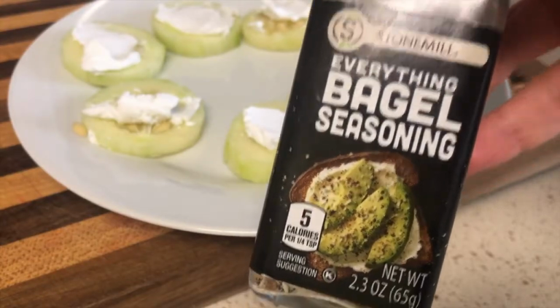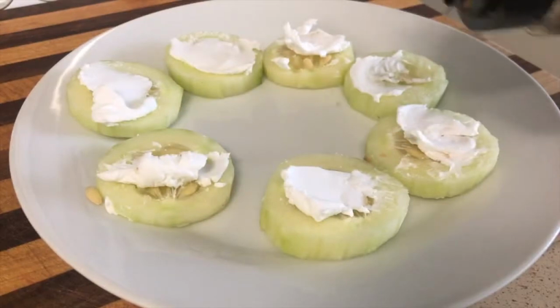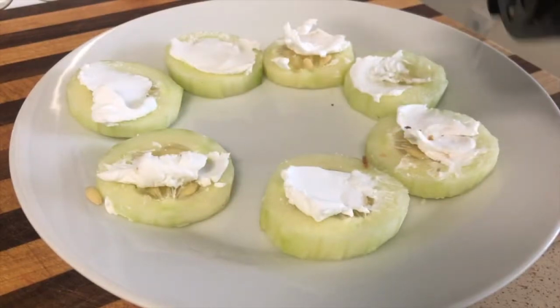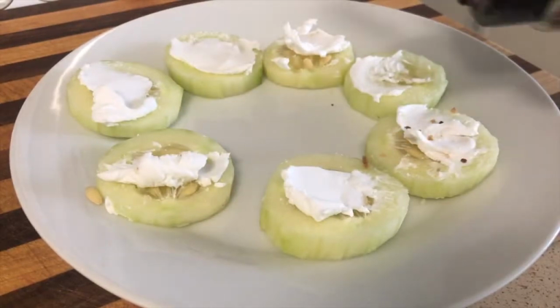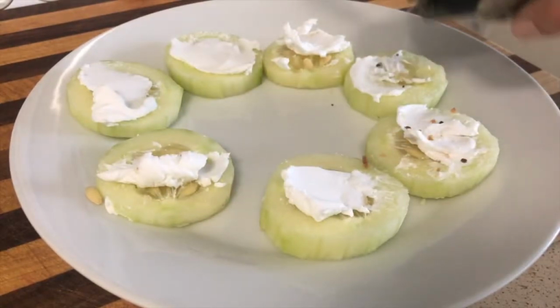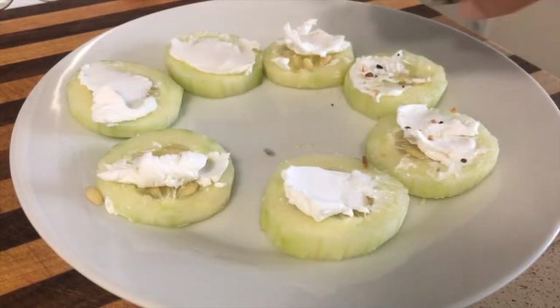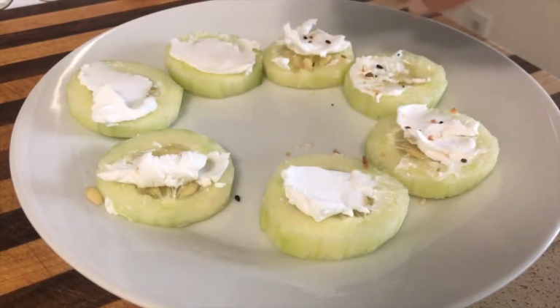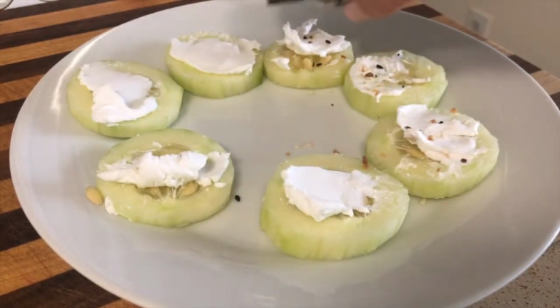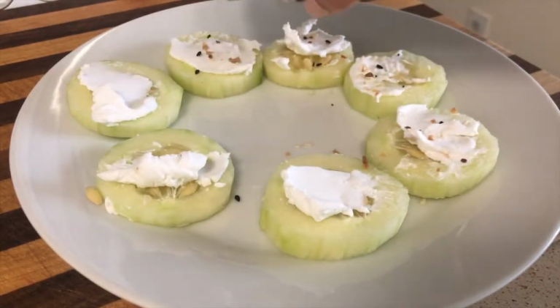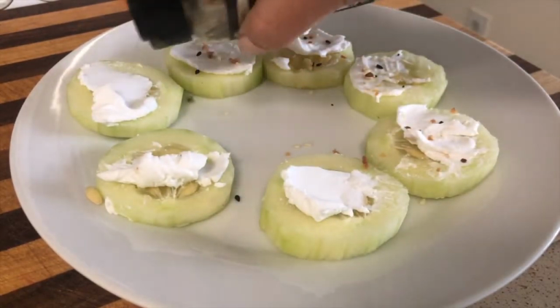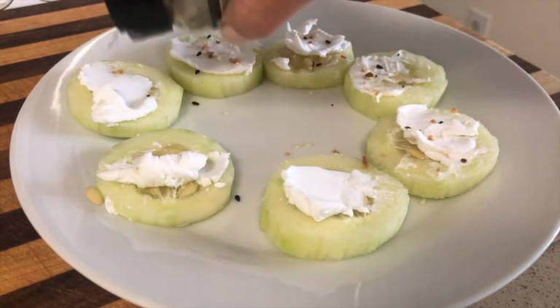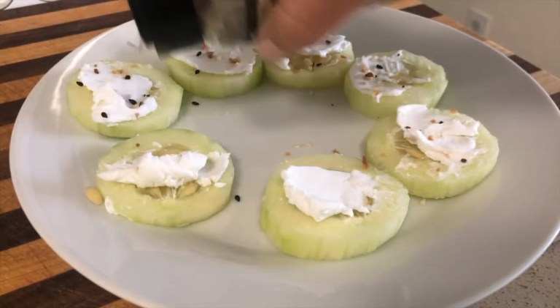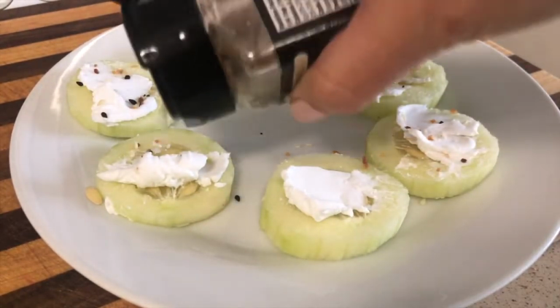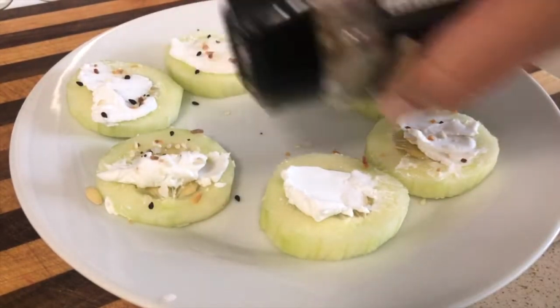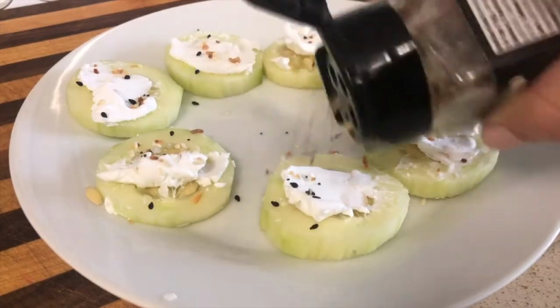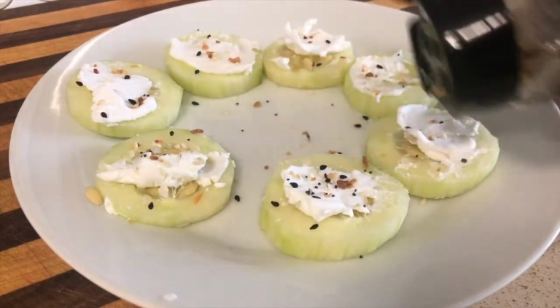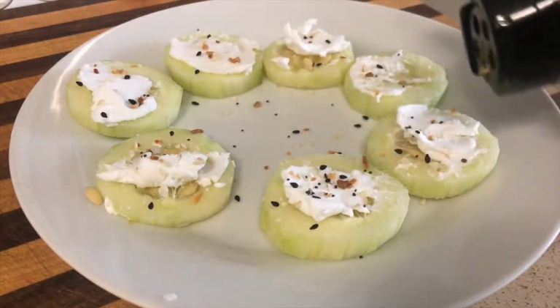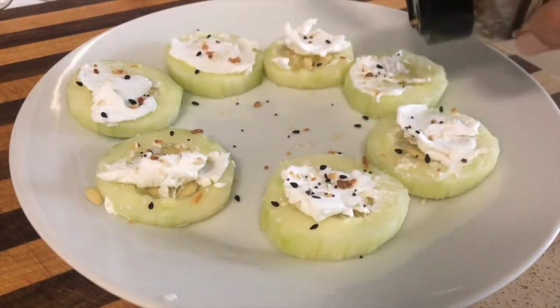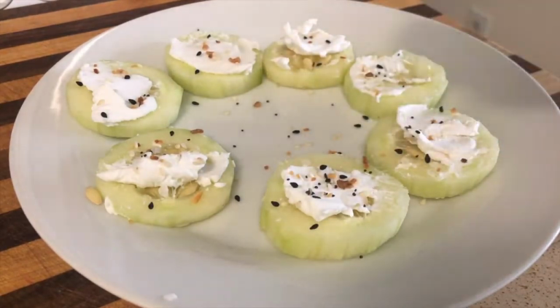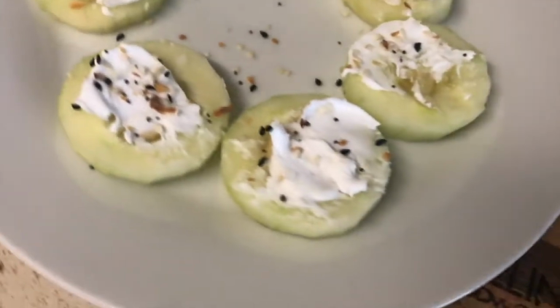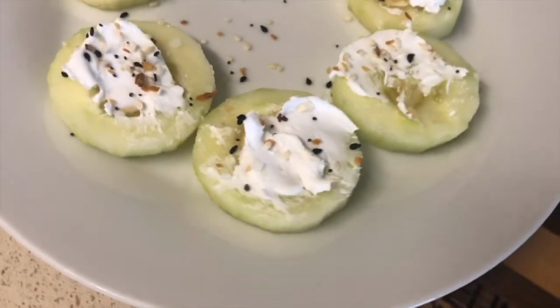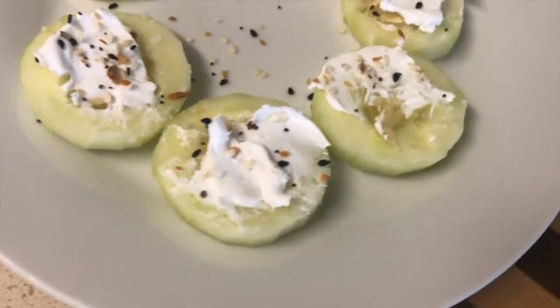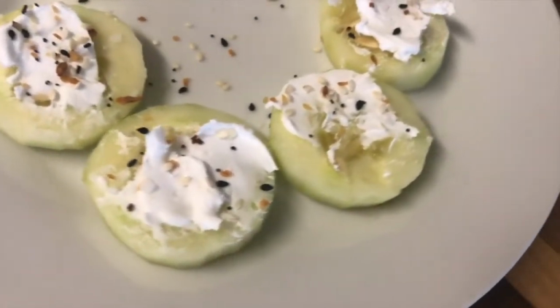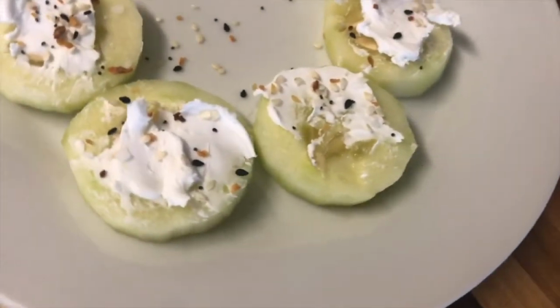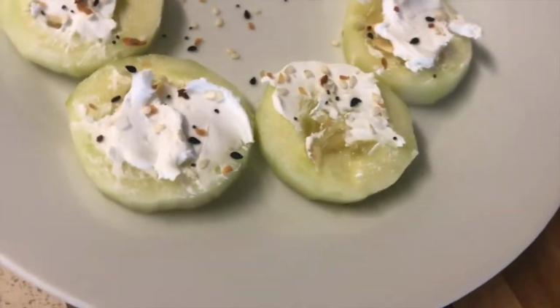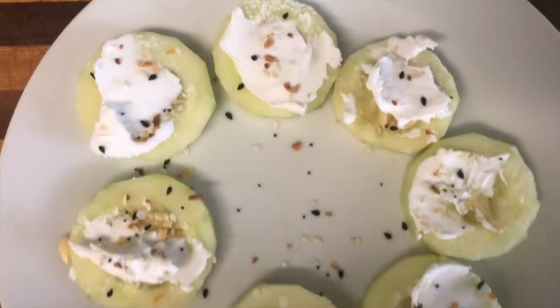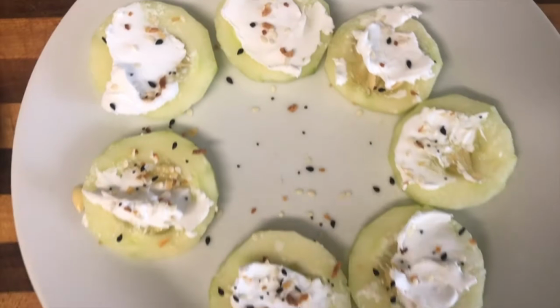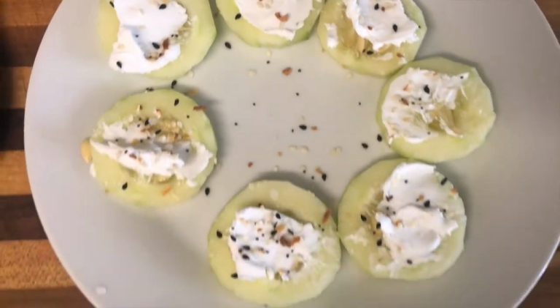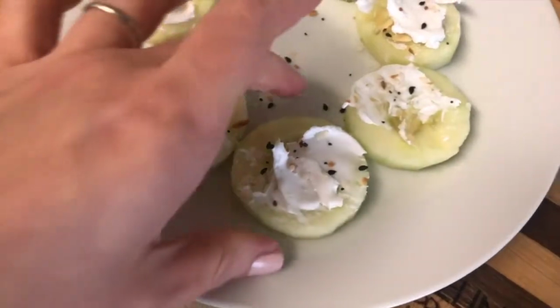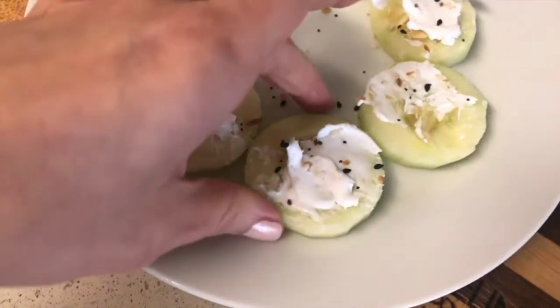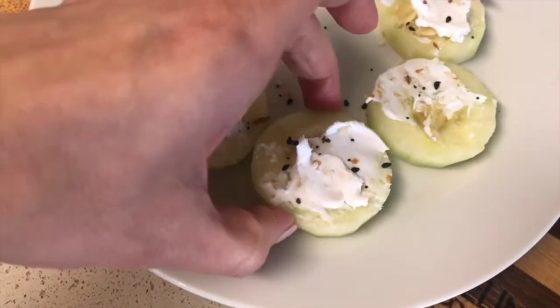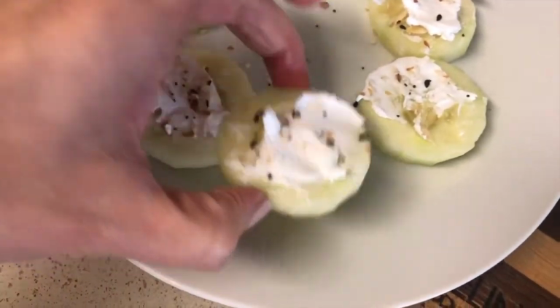If you ever want to make an appetizer out of this, you can use a piping bag — like the ones for frosting — to put the cream cheese over the cucumber and it'll give it a really nice look. But since this is just a work-from-home quick and easy snack, this will do.